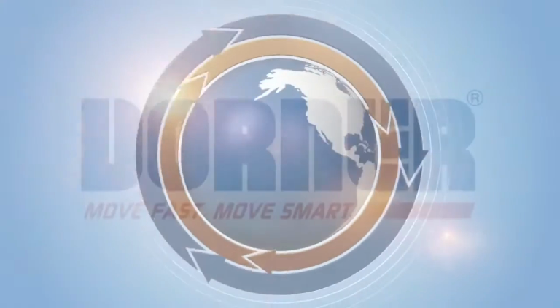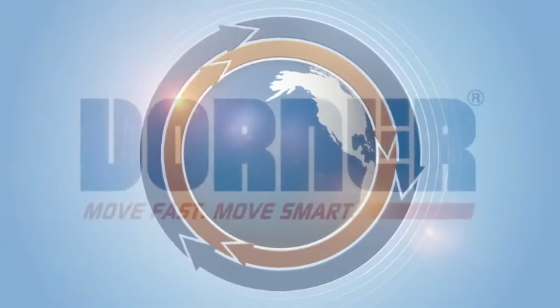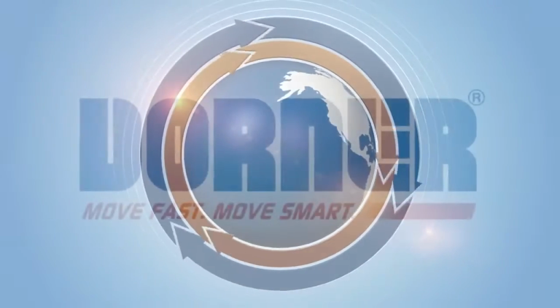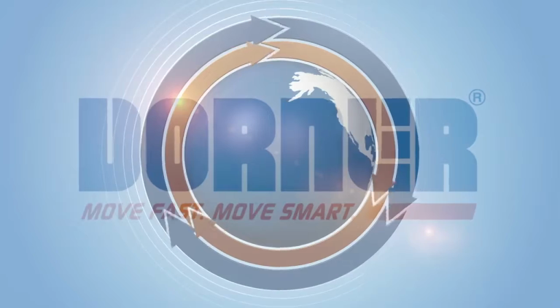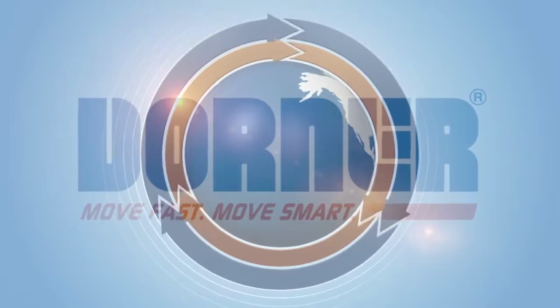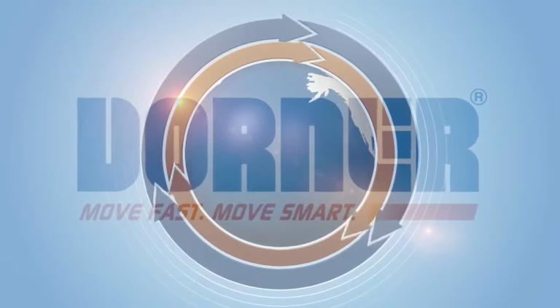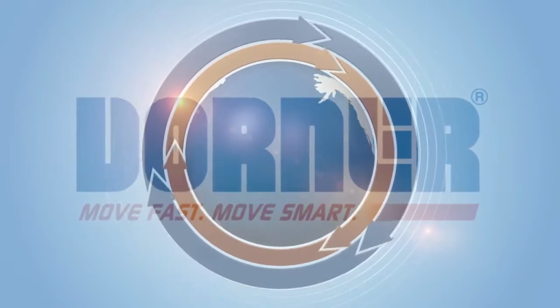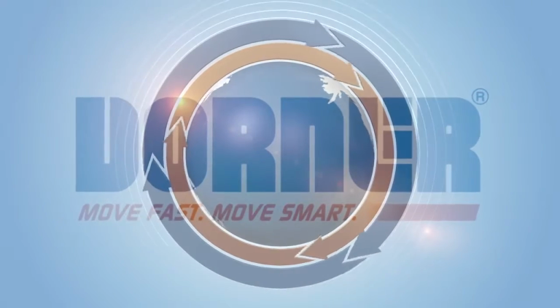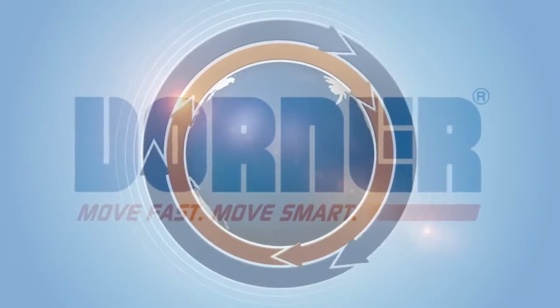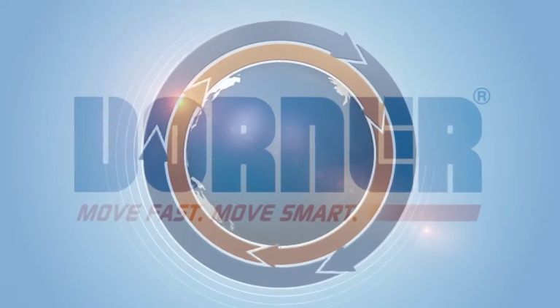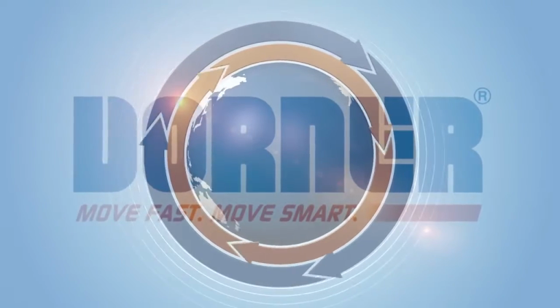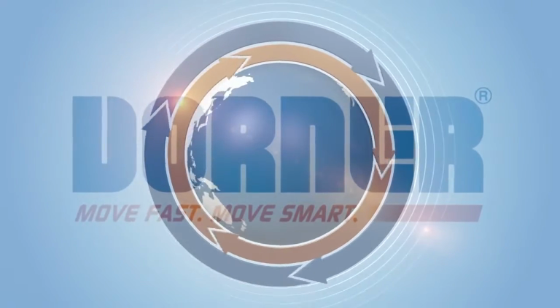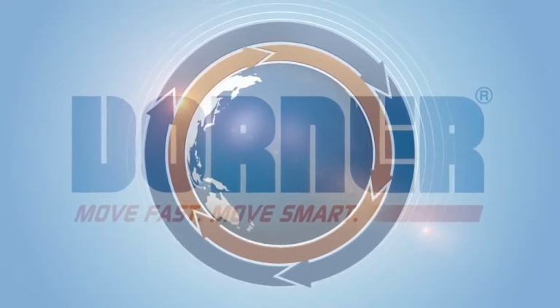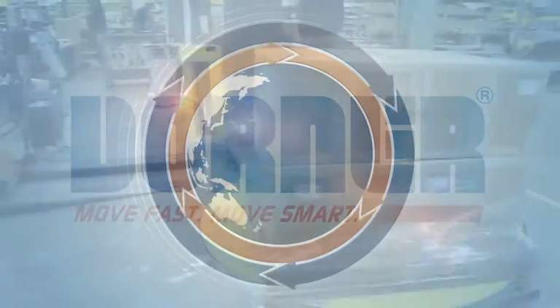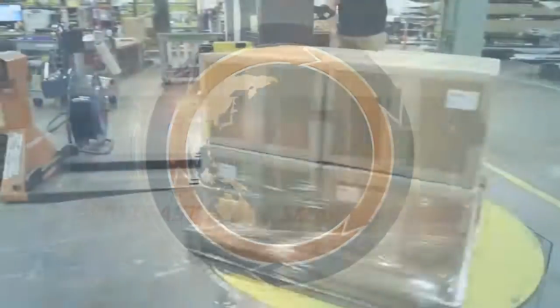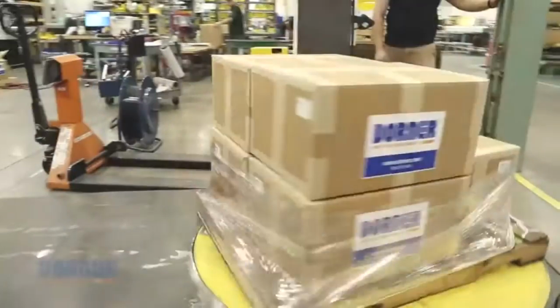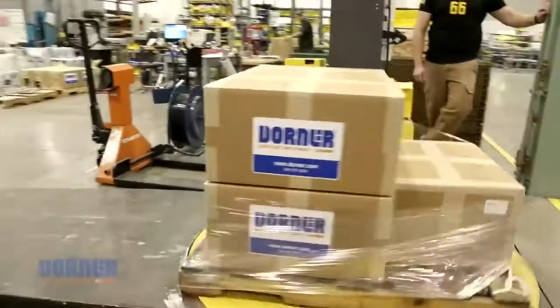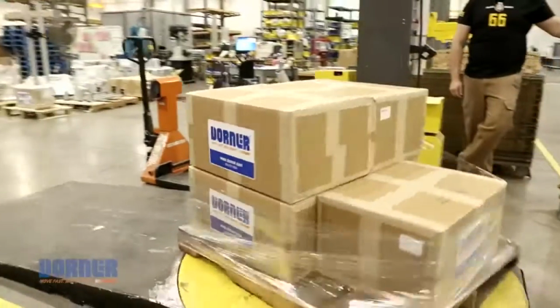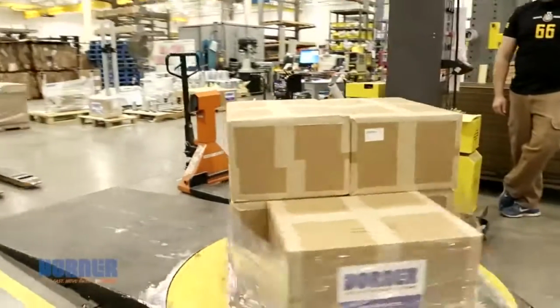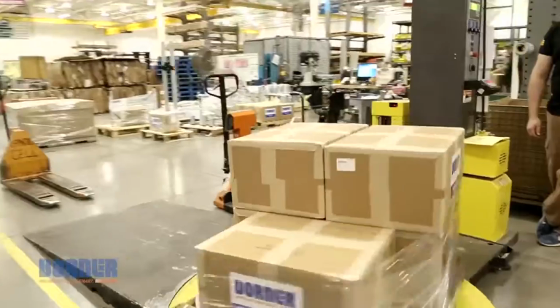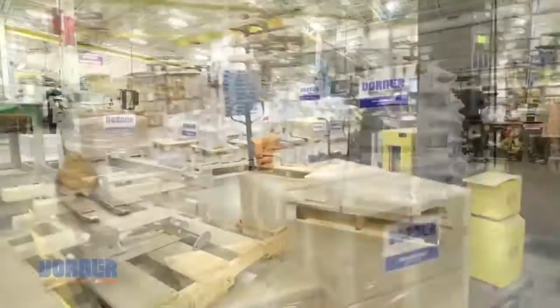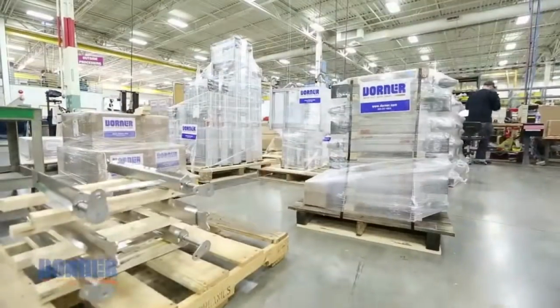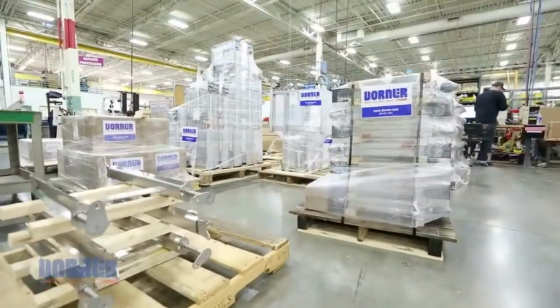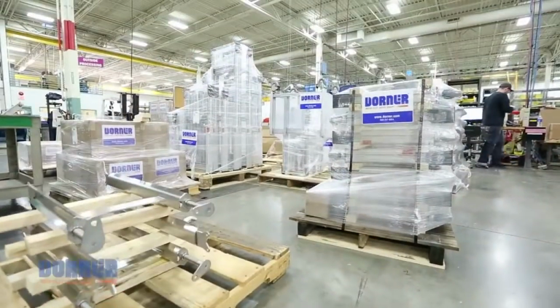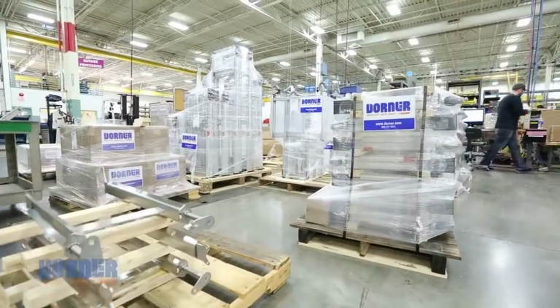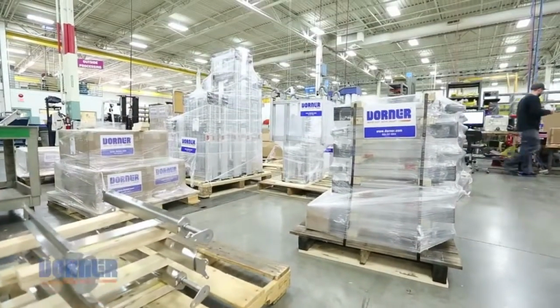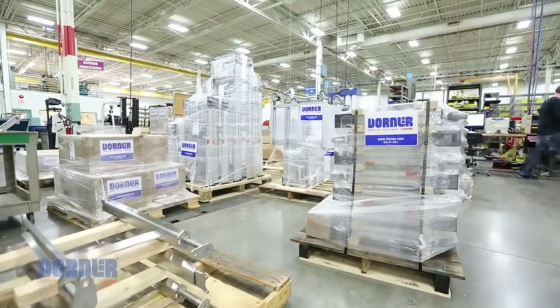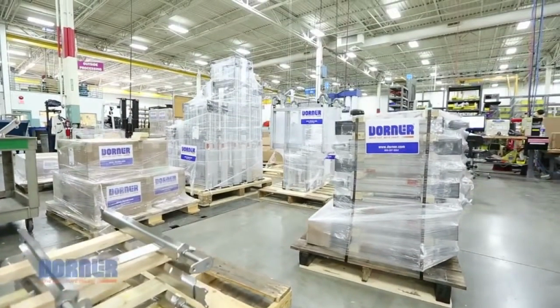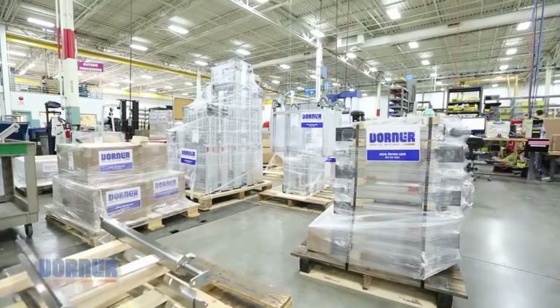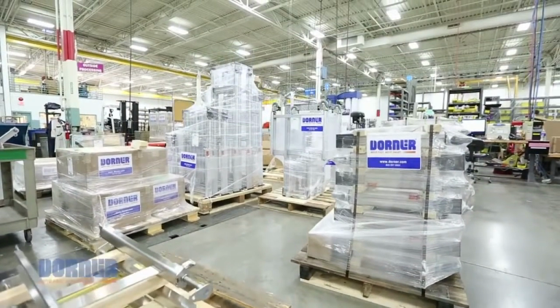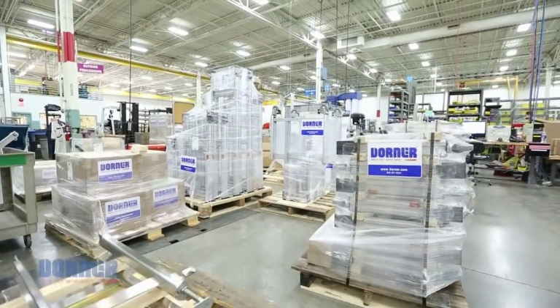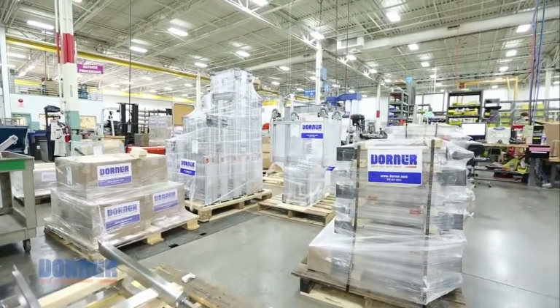Dorner conveyors are available through a worldwide best-in-class distribution network. And with a commitment to fast shipping, complete conveyor systems can ship in as little as three days.